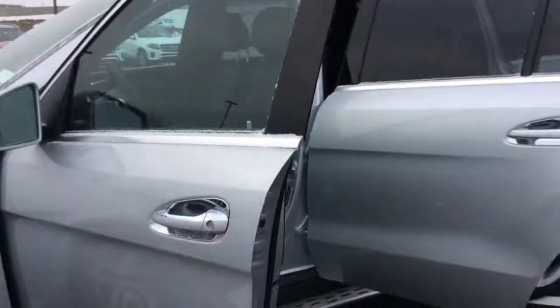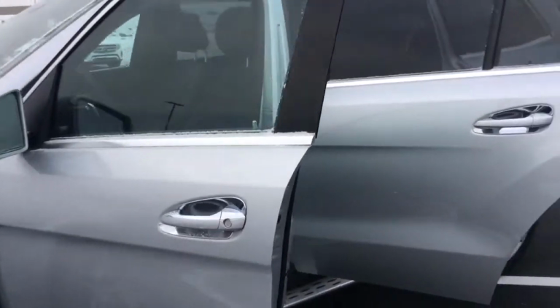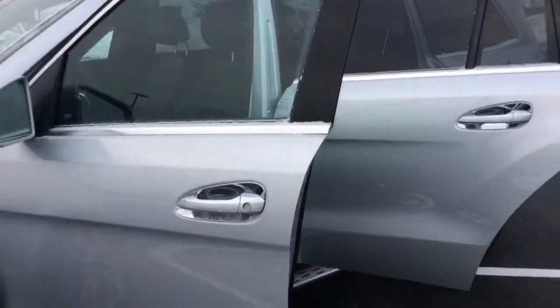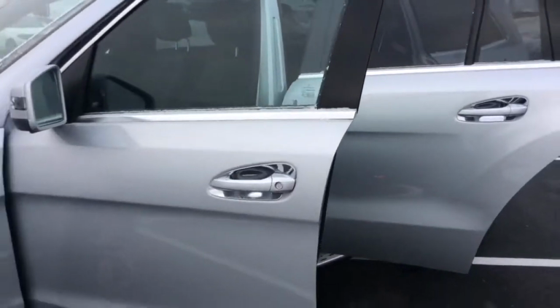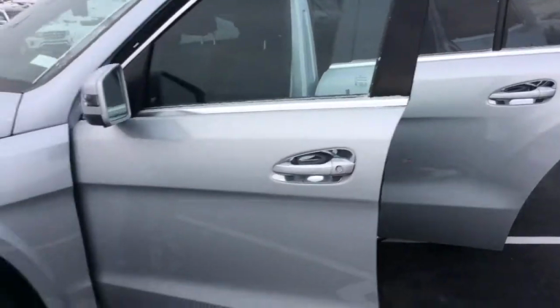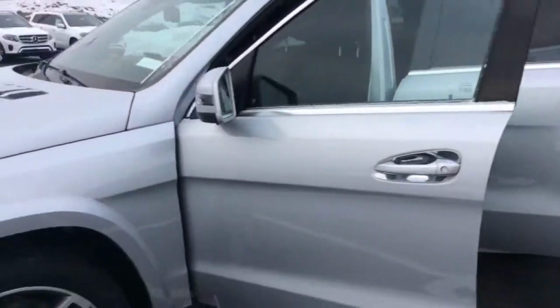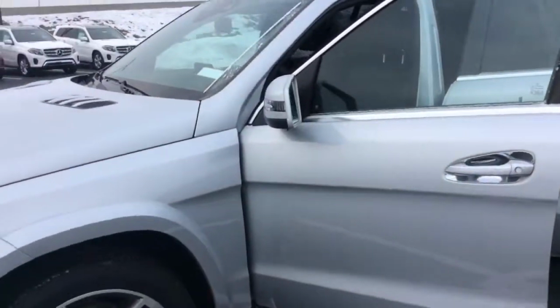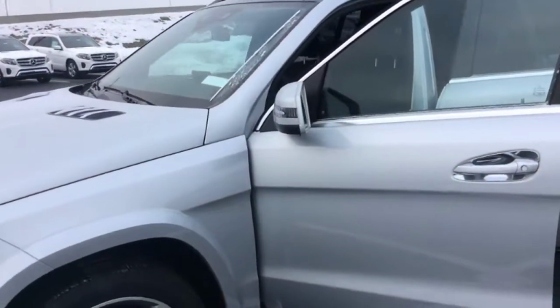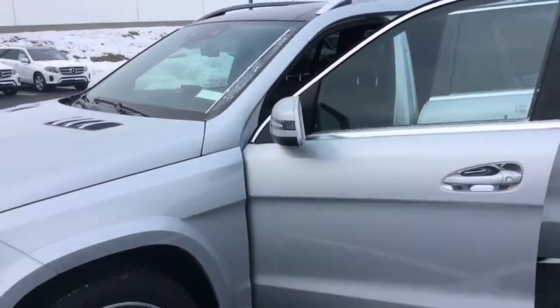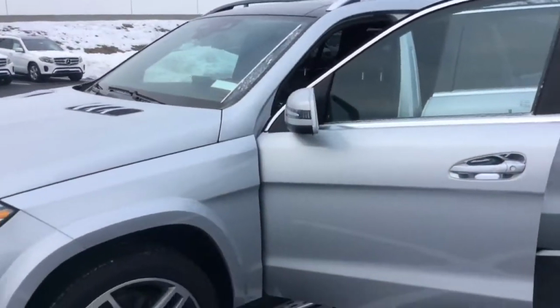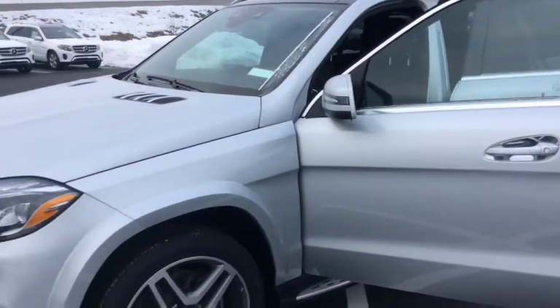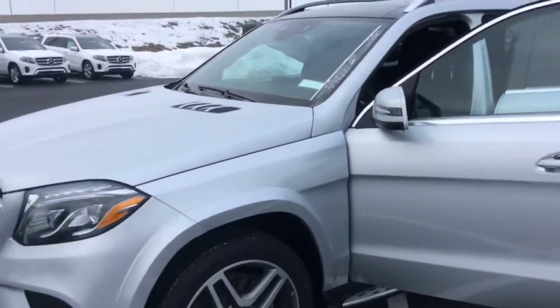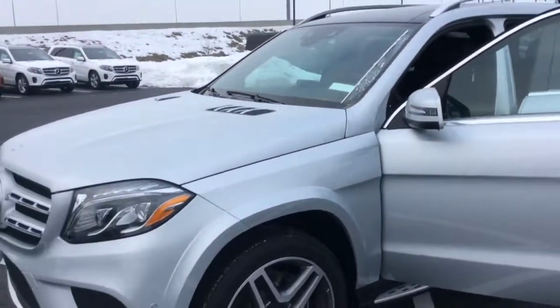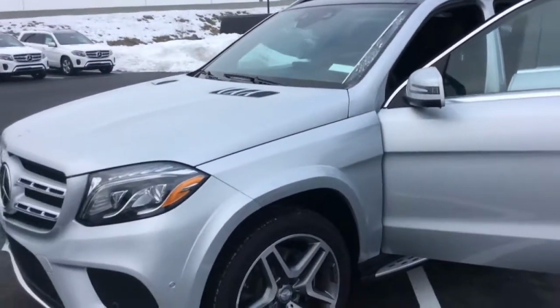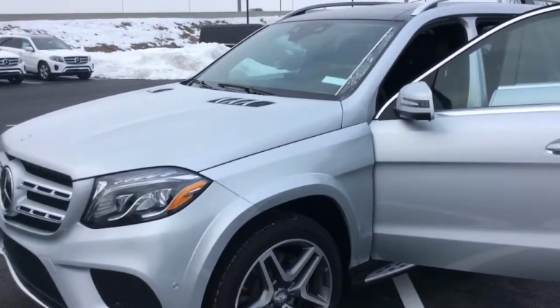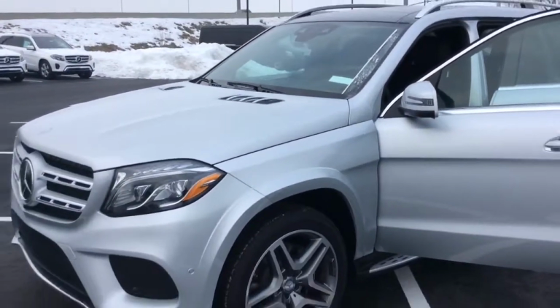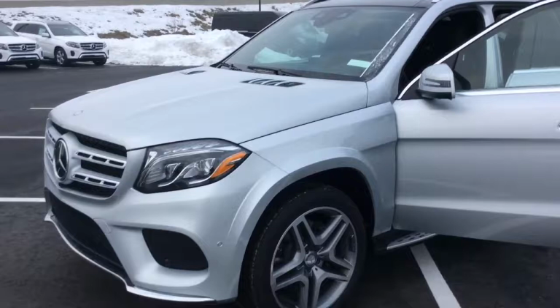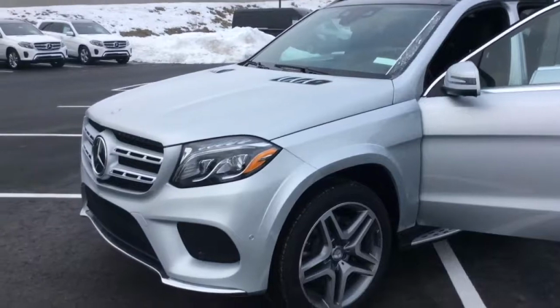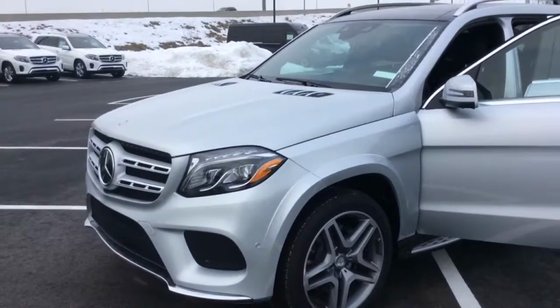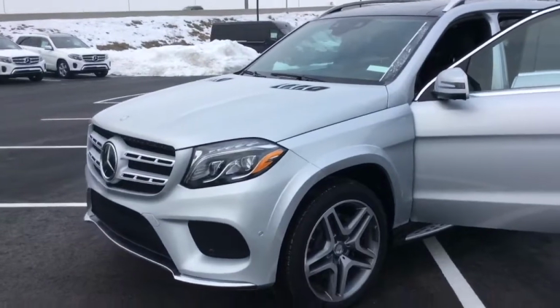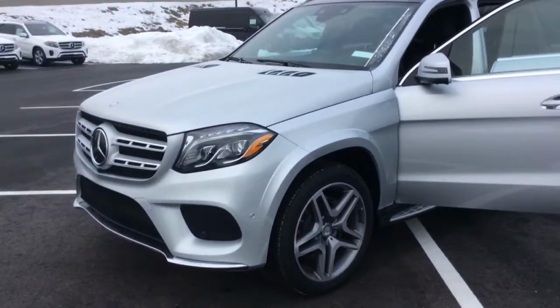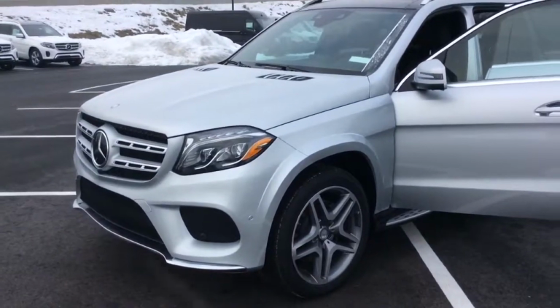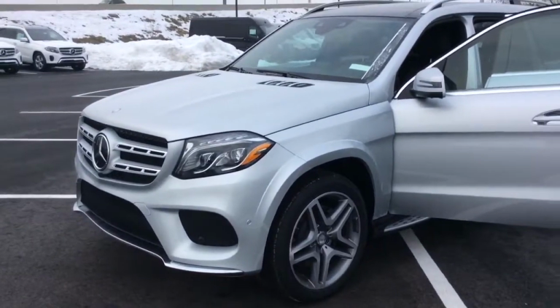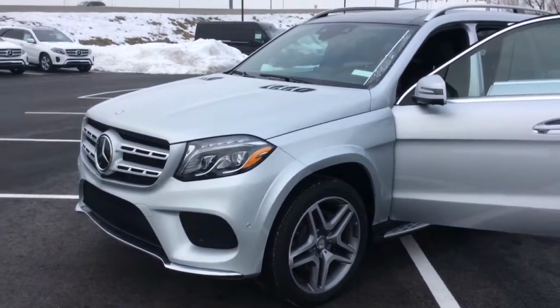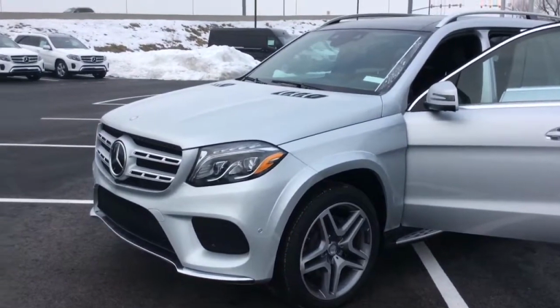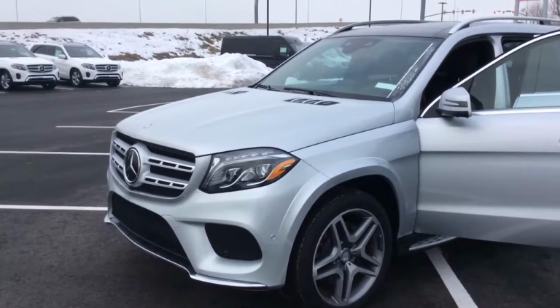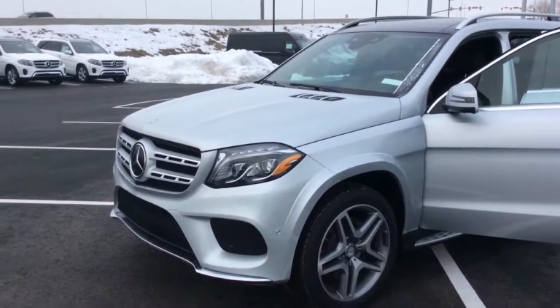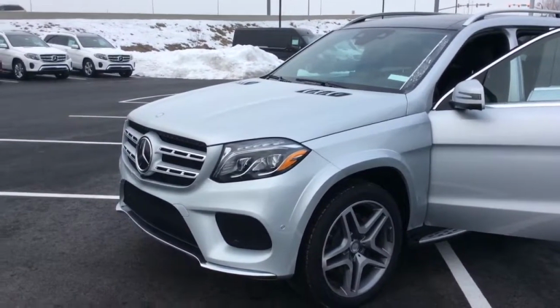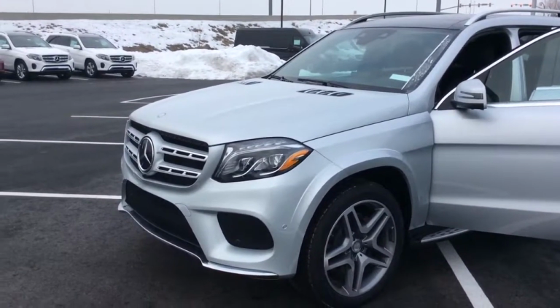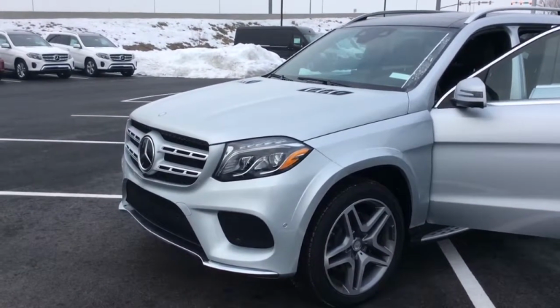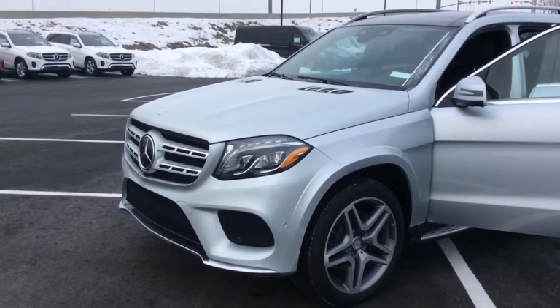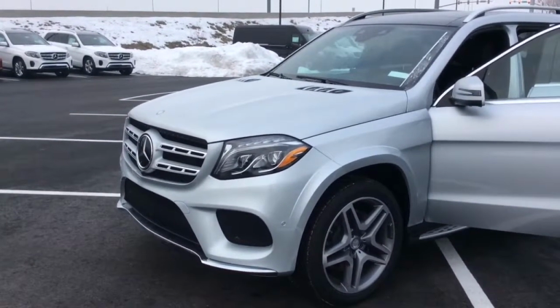Hope you enjoyed this quick video on the 2017 GLS. Look forward to coming in for a test drive. Talk to you soon.